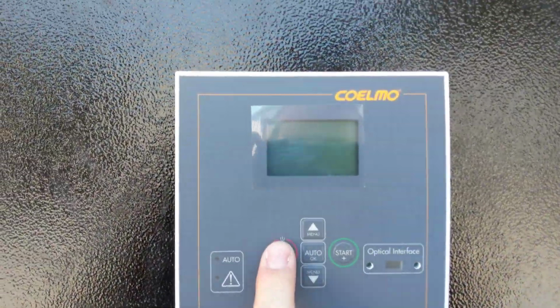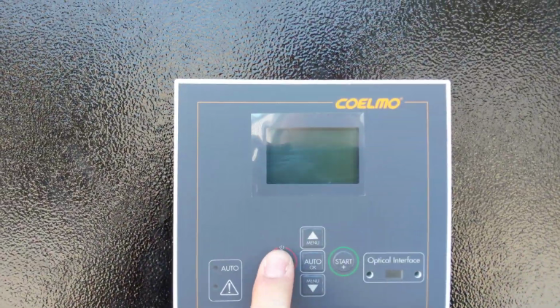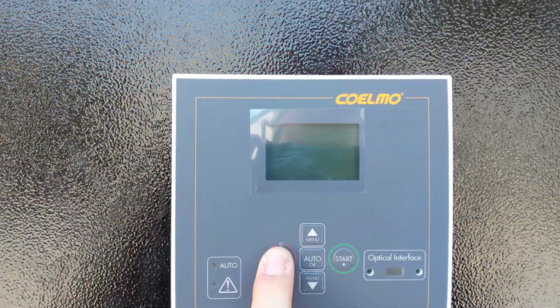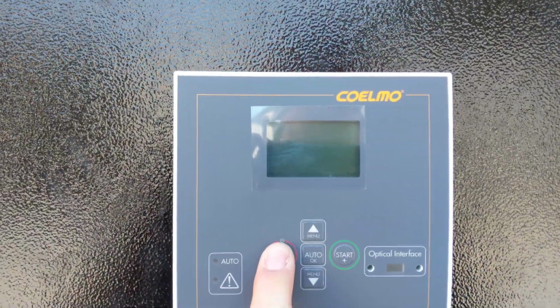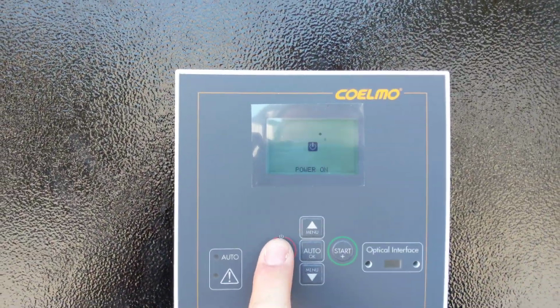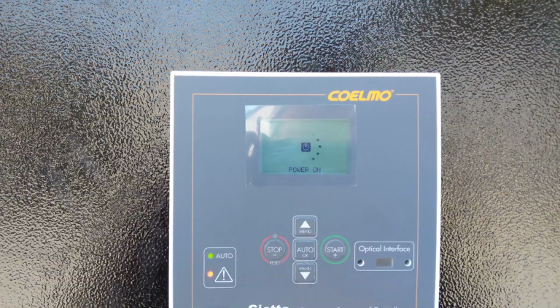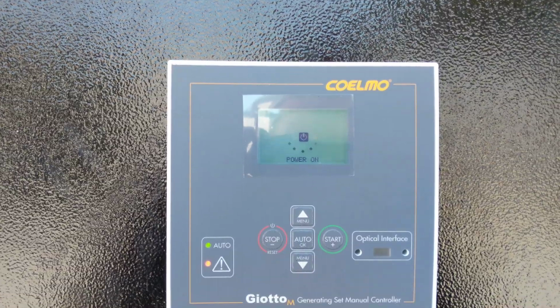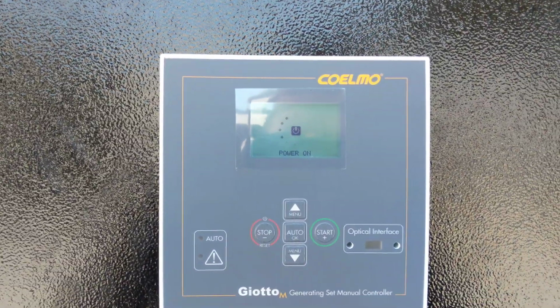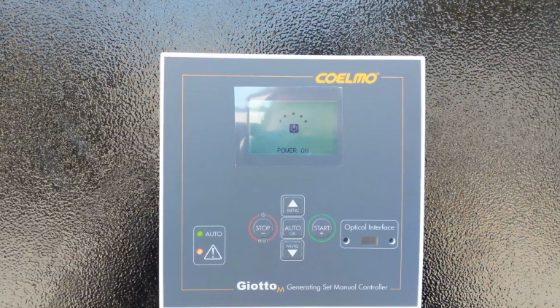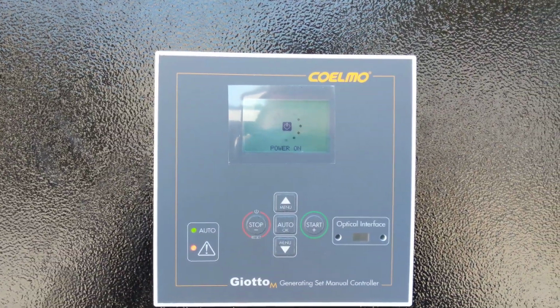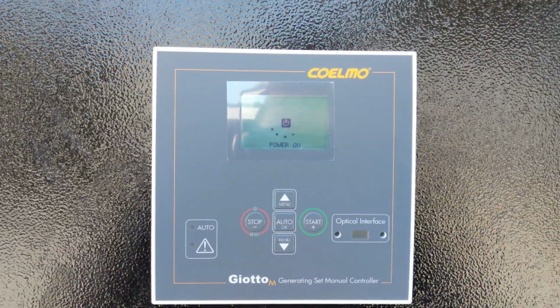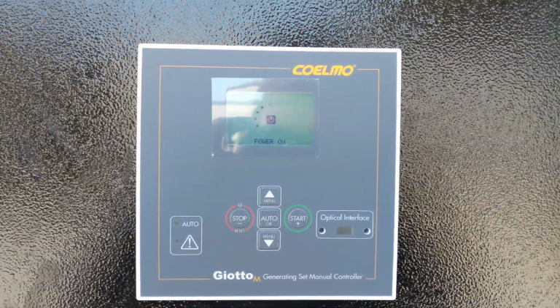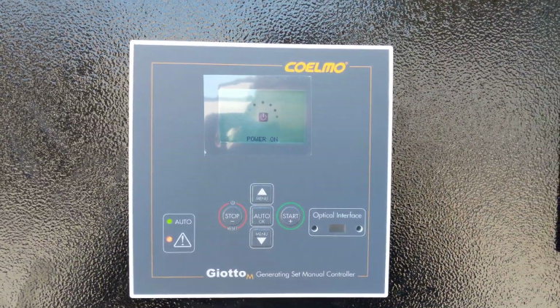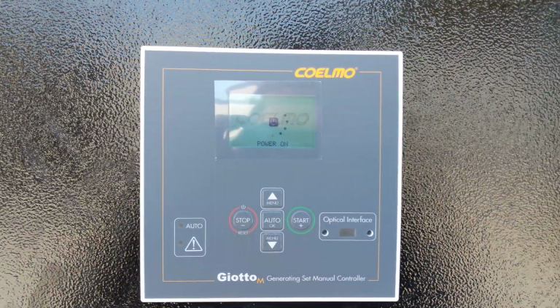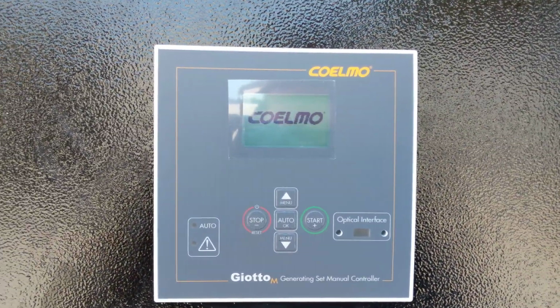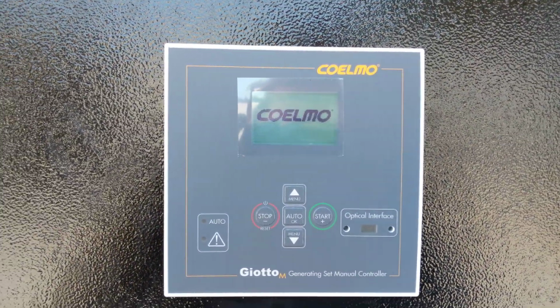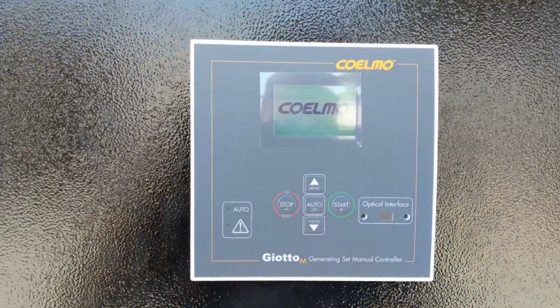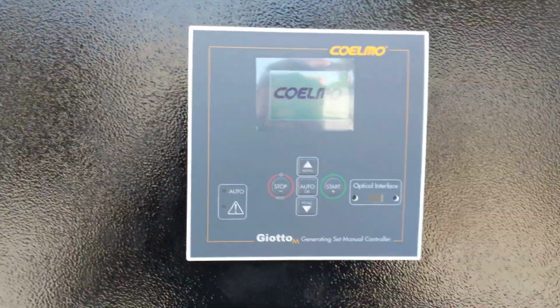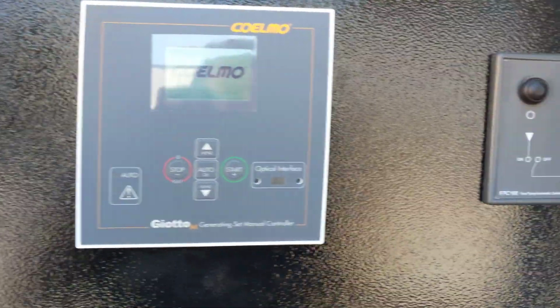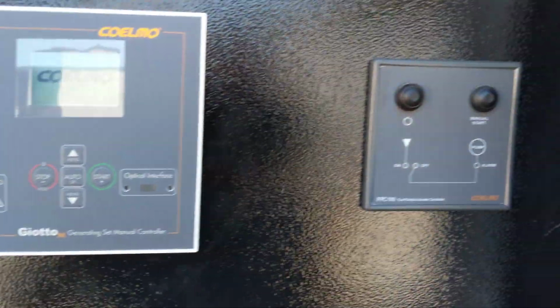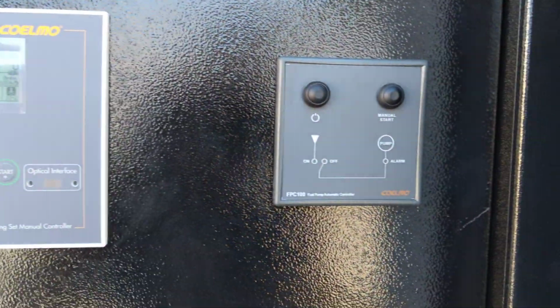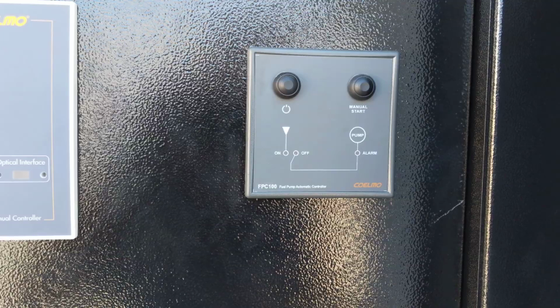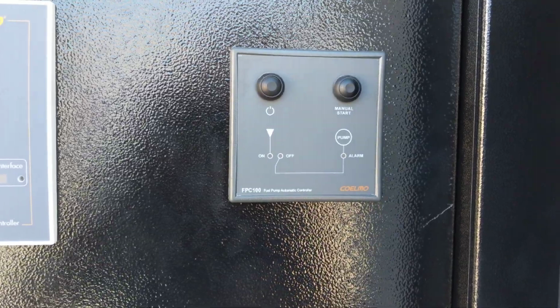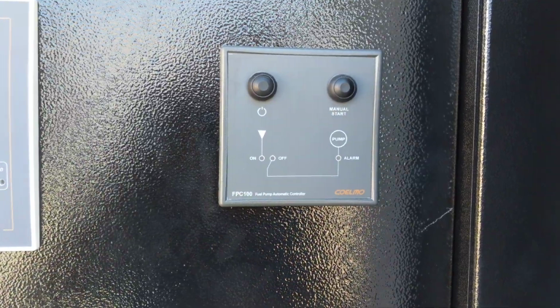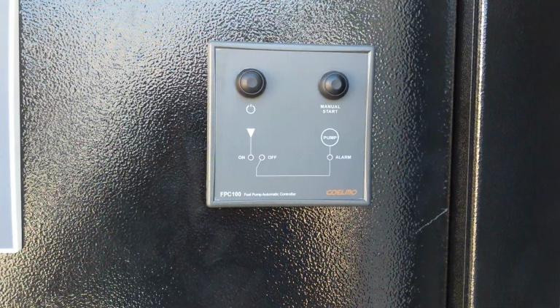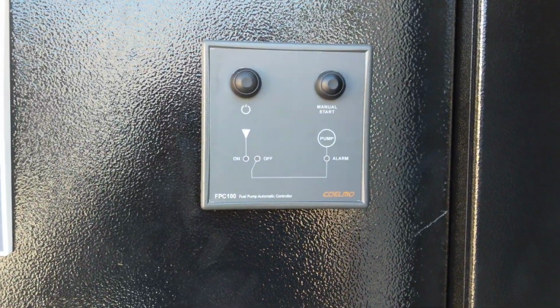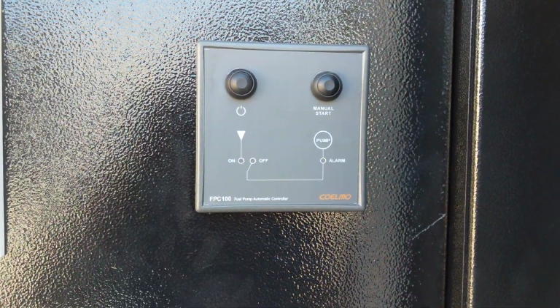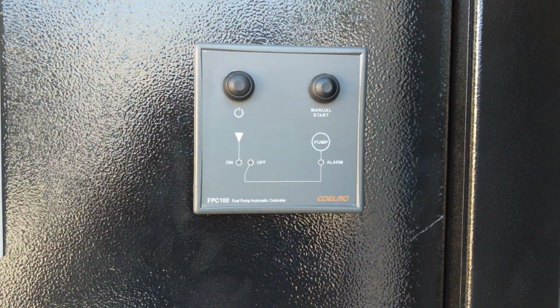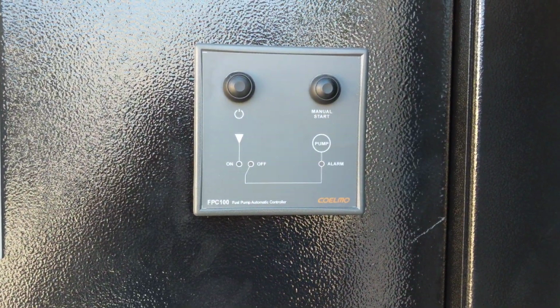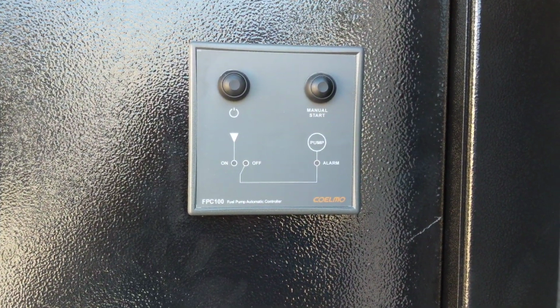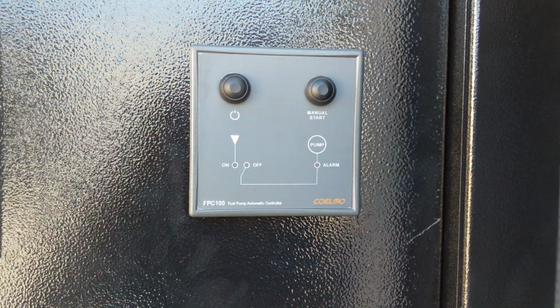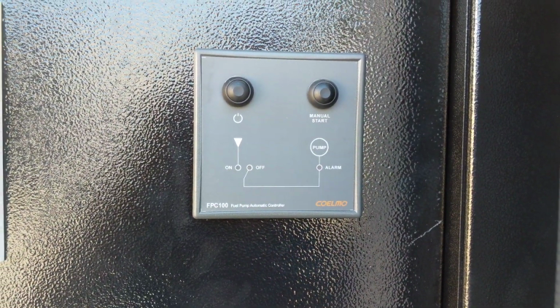This is the manual control panel, the Giotto M. Just next to it is the automatic fuel pump transfer system controller.